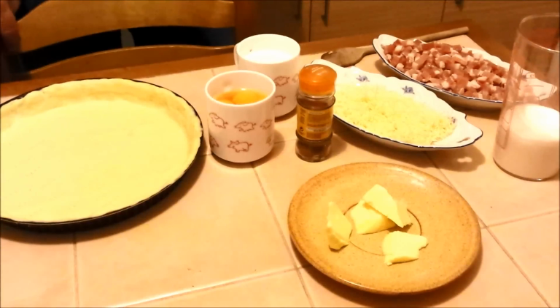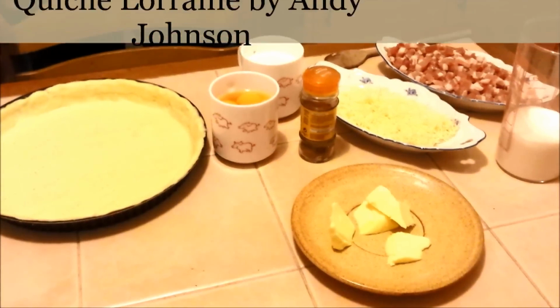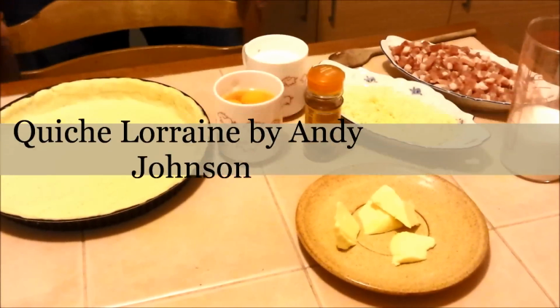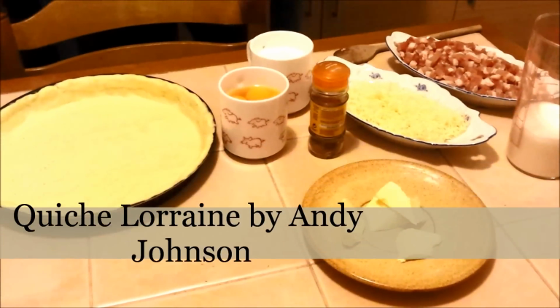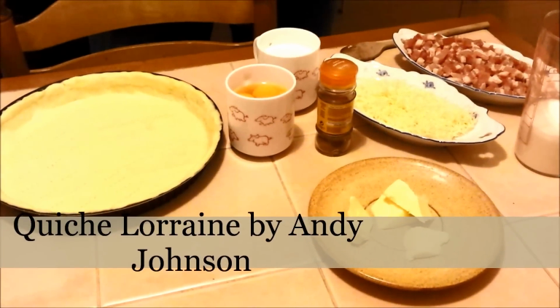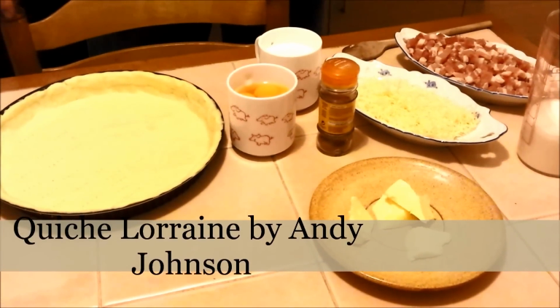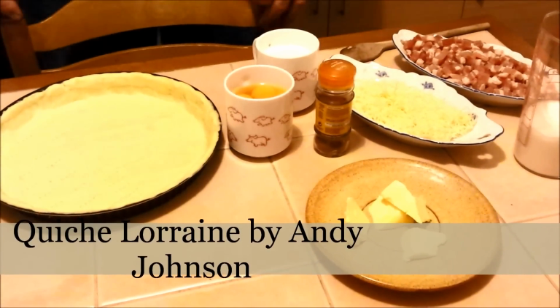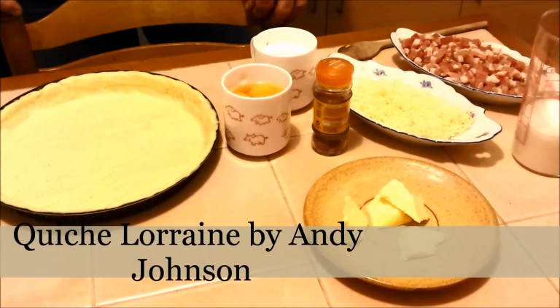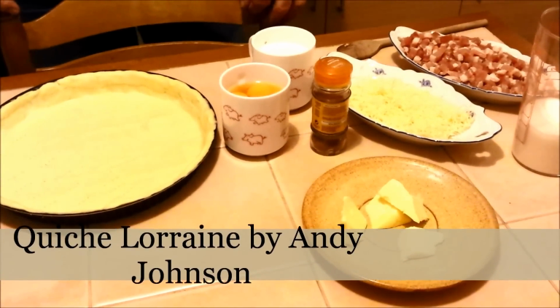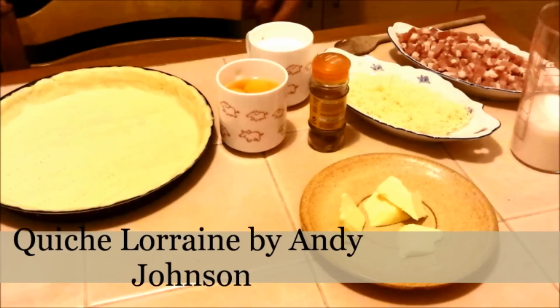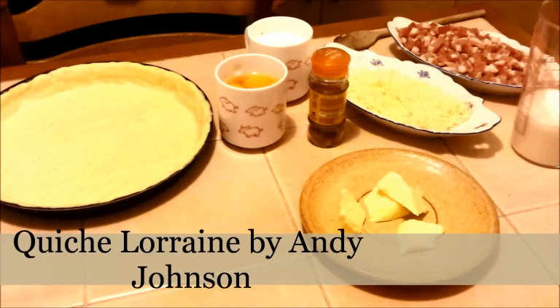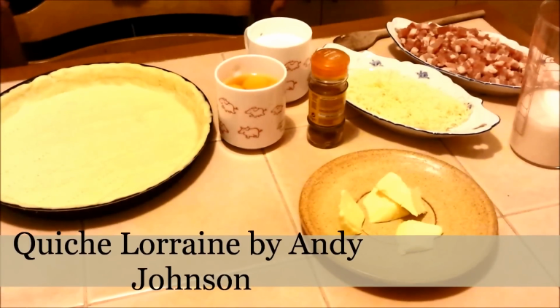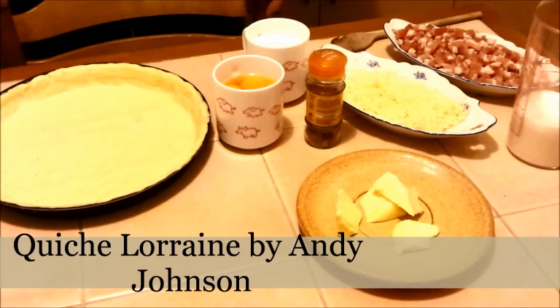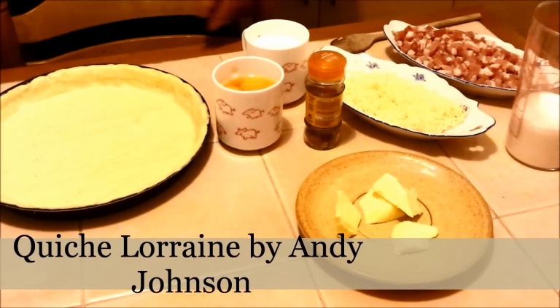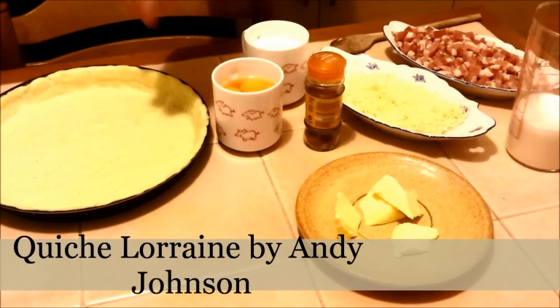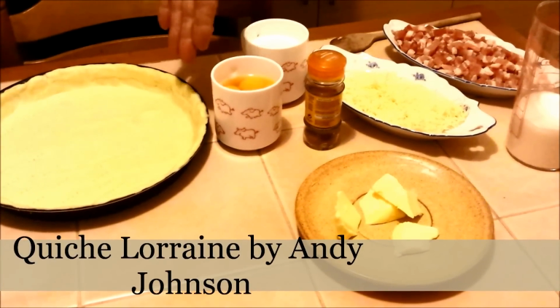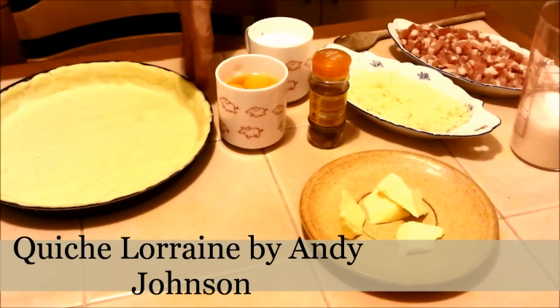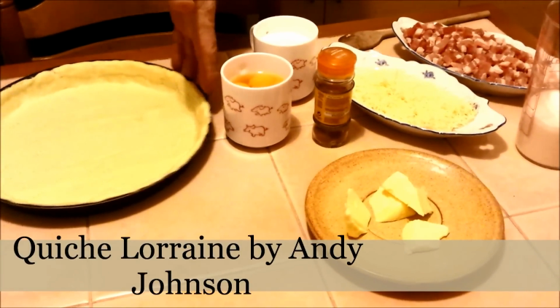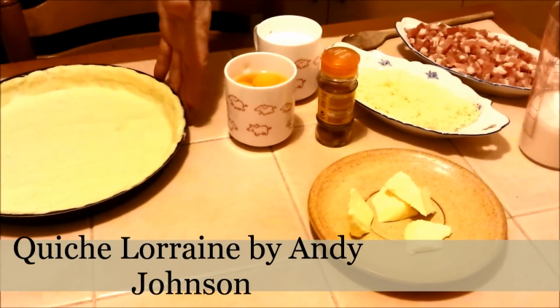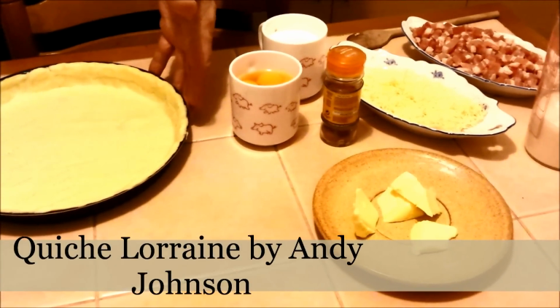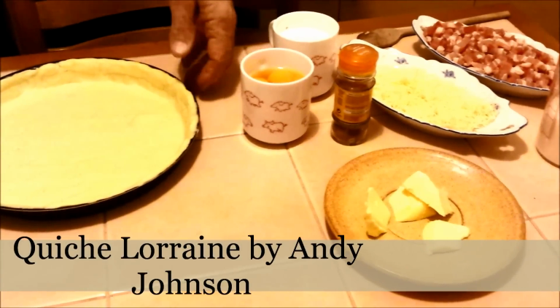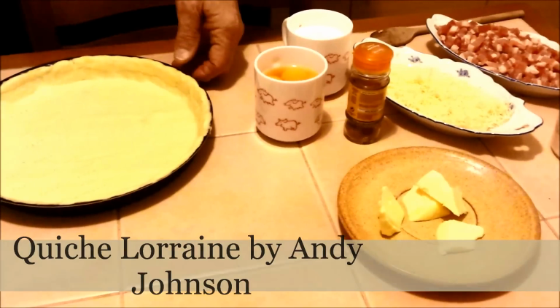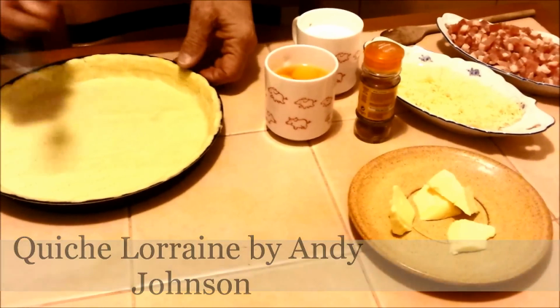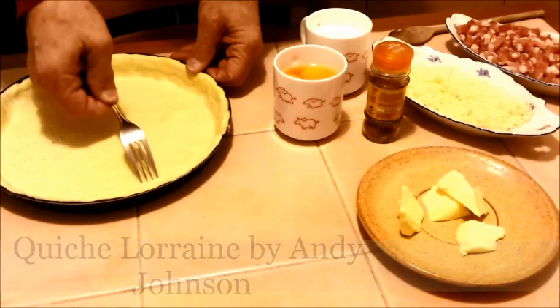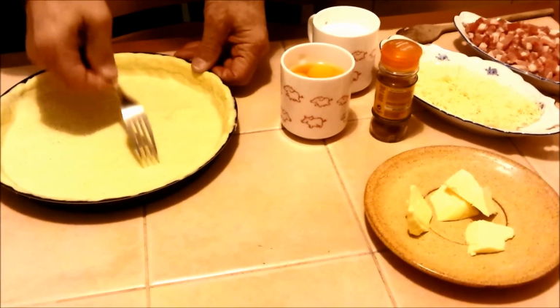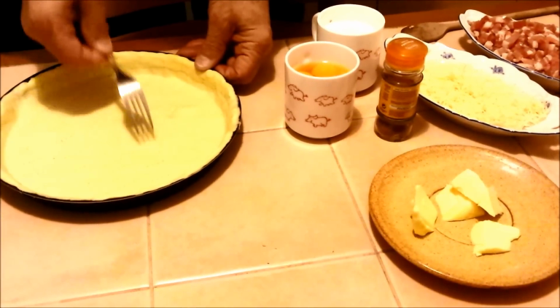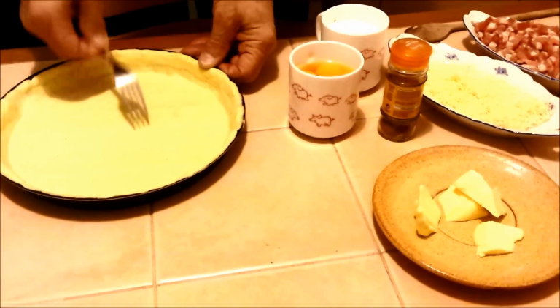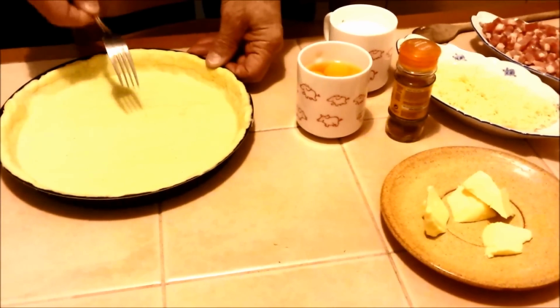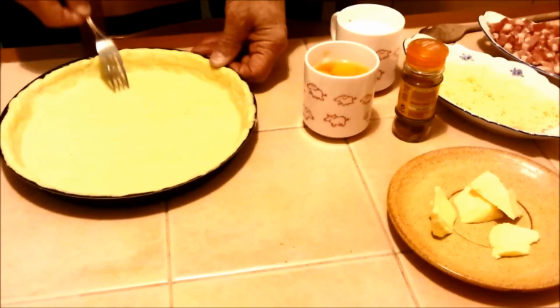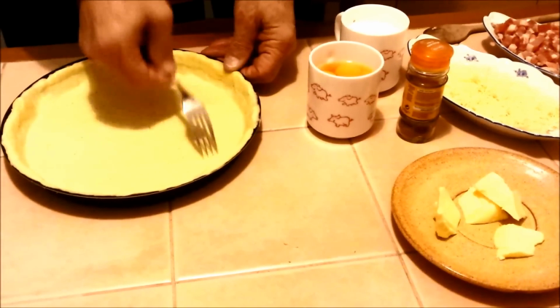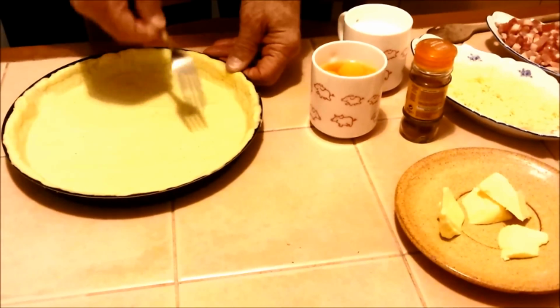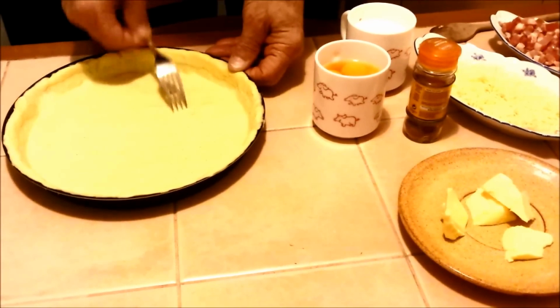Hi, I'm Andy and today we're going to make a quiche Lorraine. I've already put the pastry in the tin ready, just making a few holes to prevent bubbling while cooking.